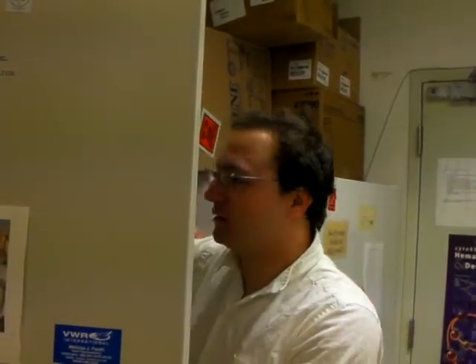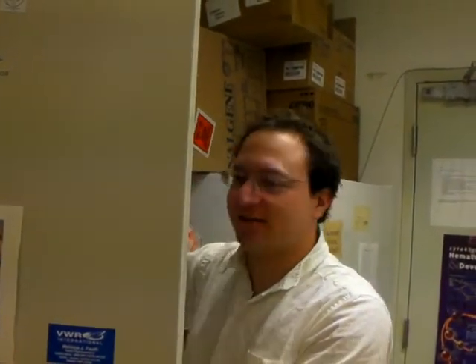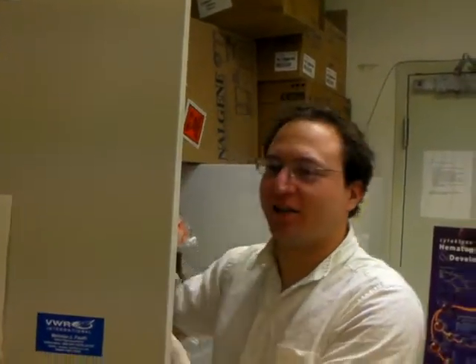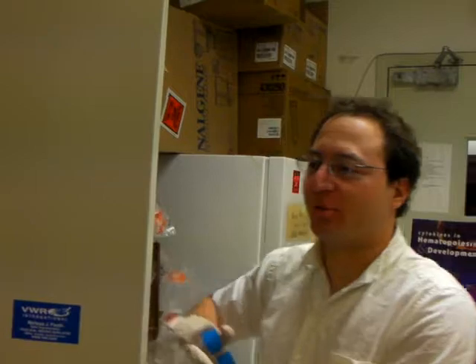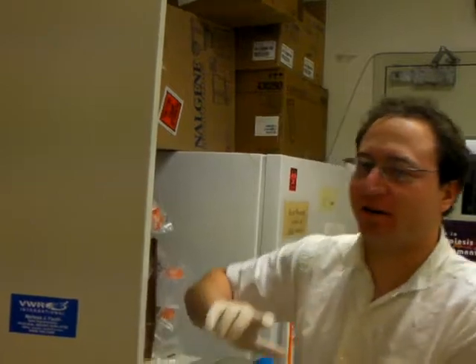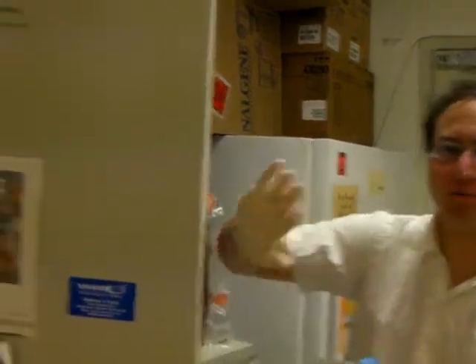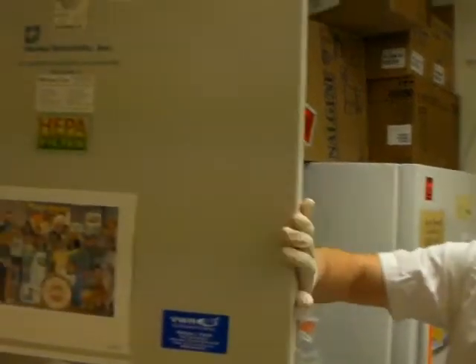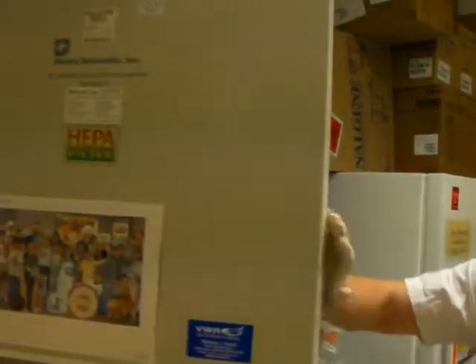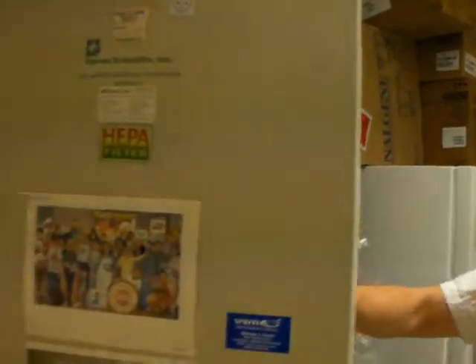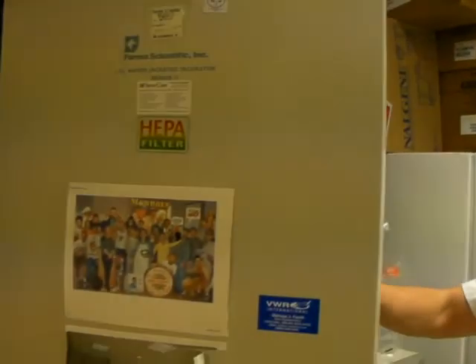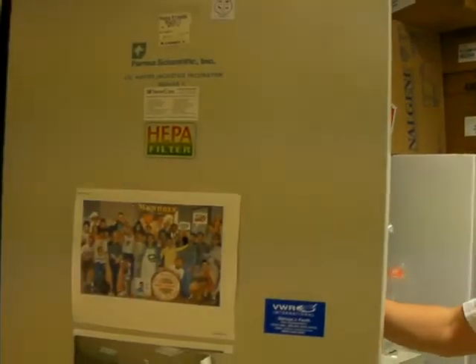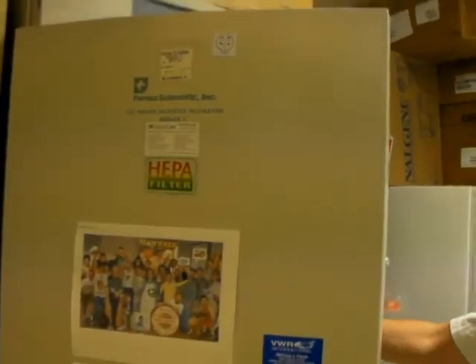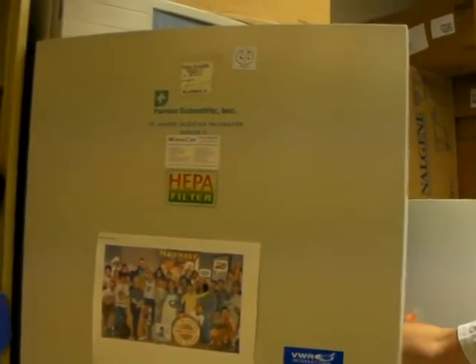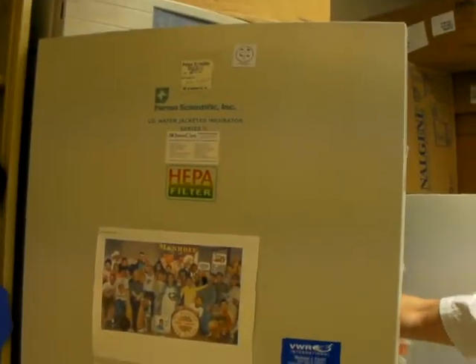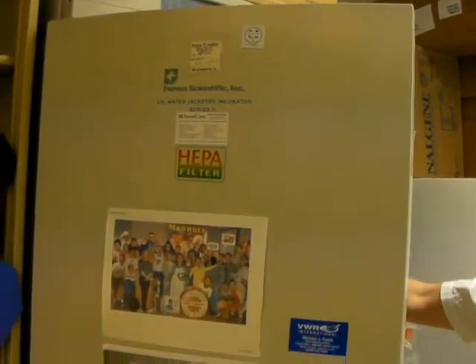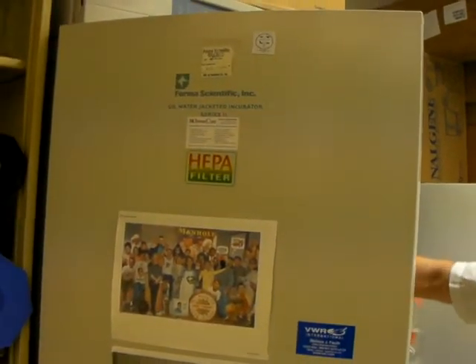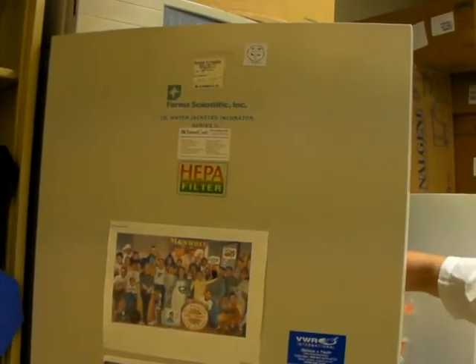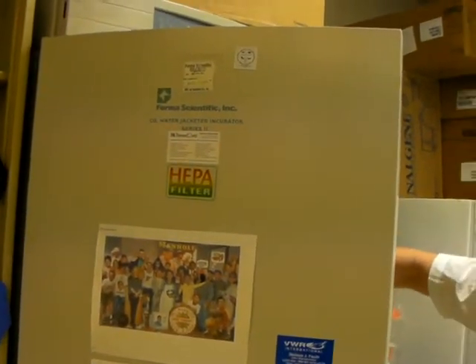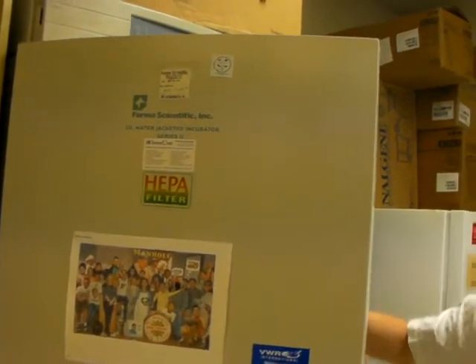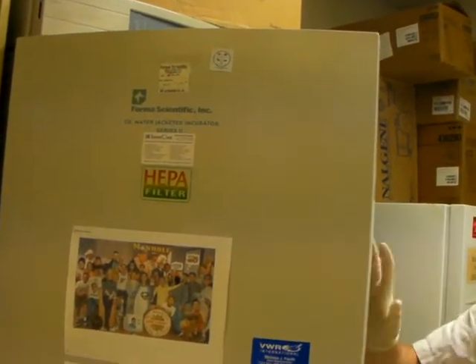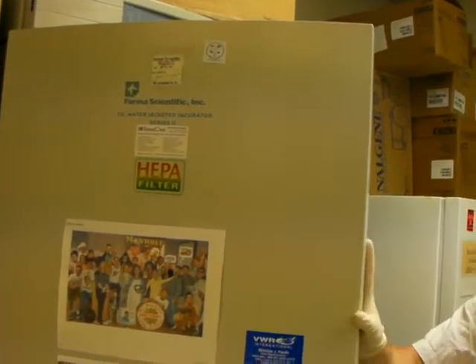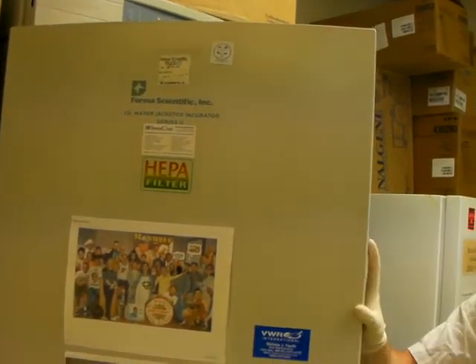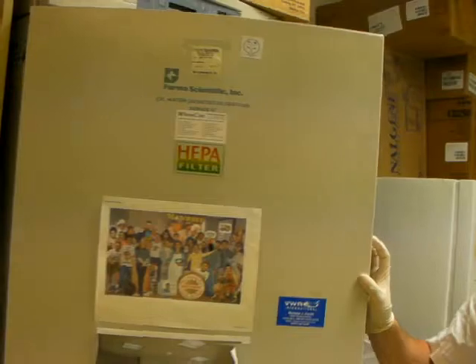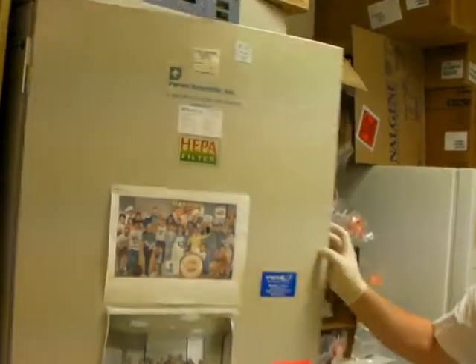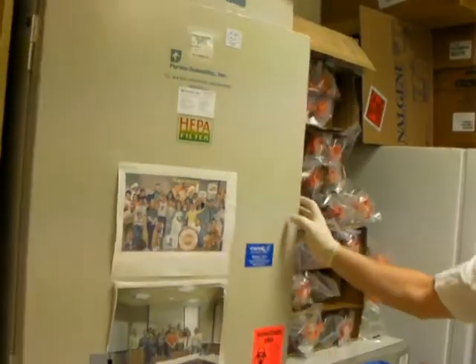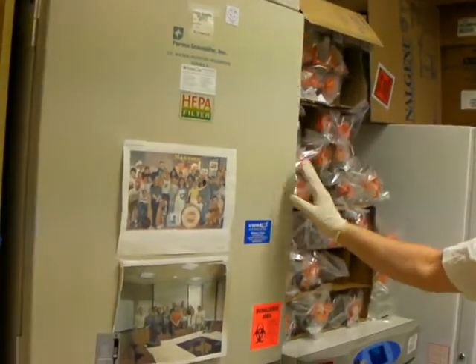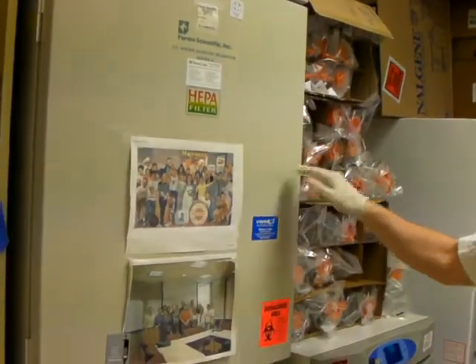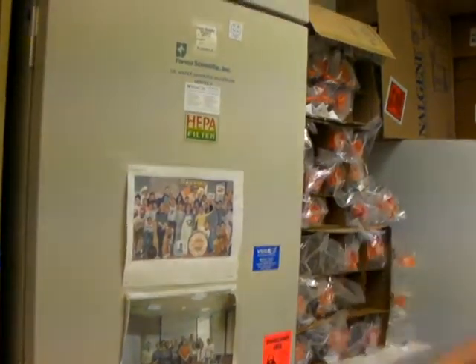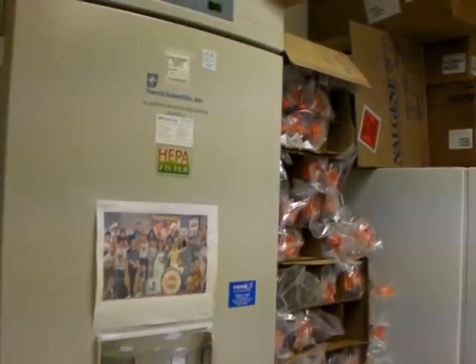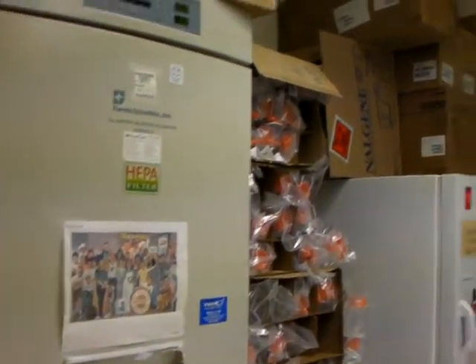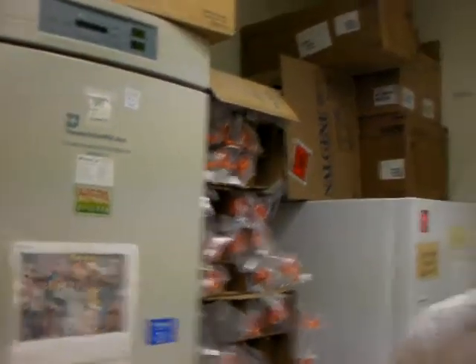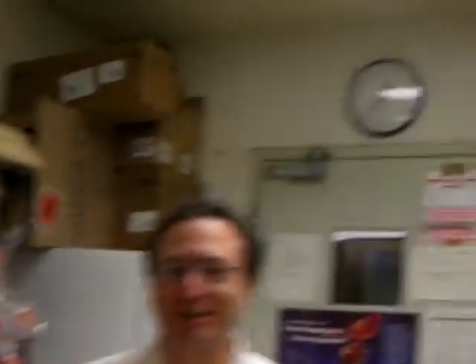This is our incubator. It's kept at 5% CO2 level to keep ourselves nice and well-balanced, and a temperature of 37 degrees.